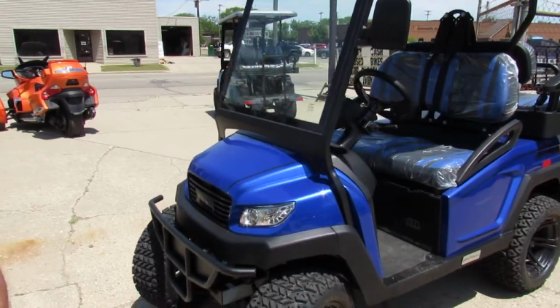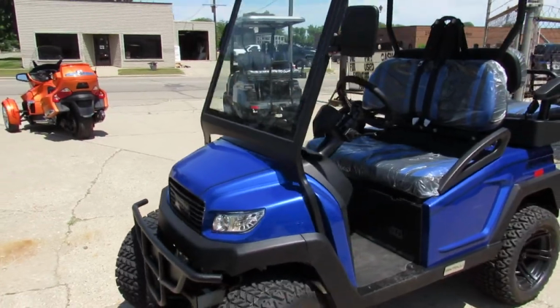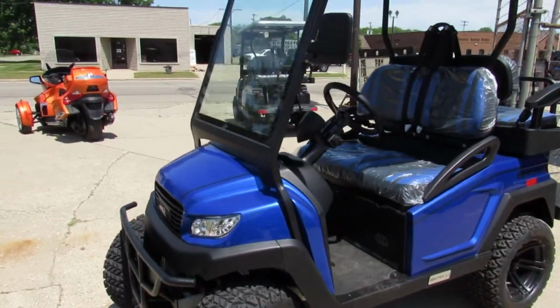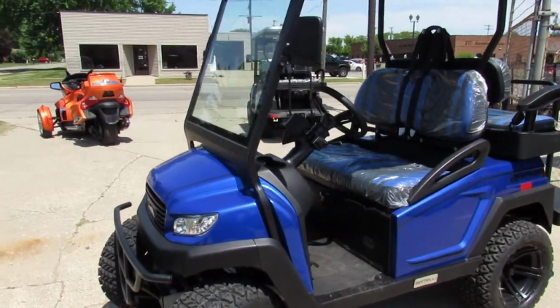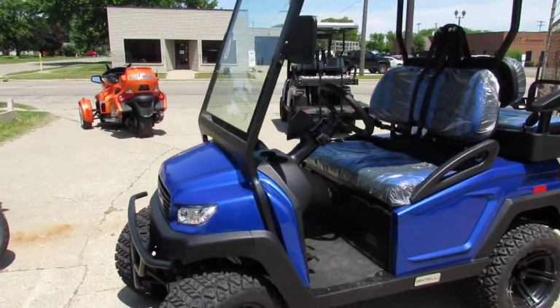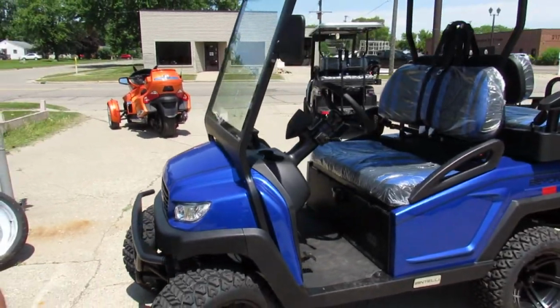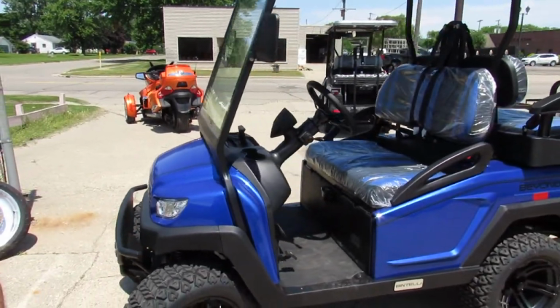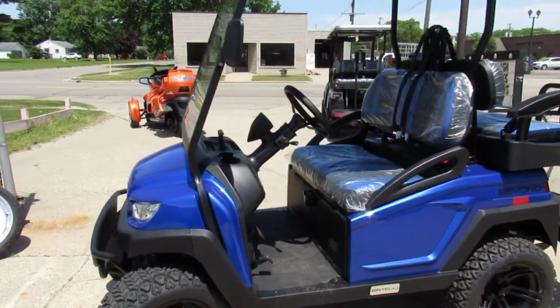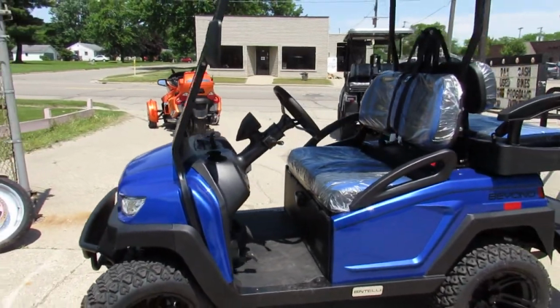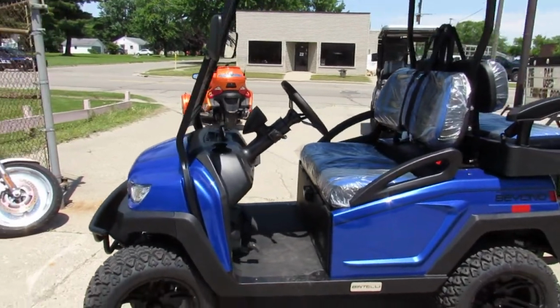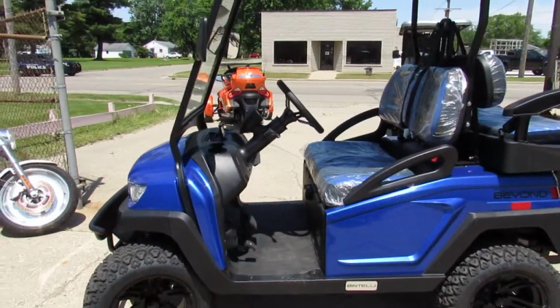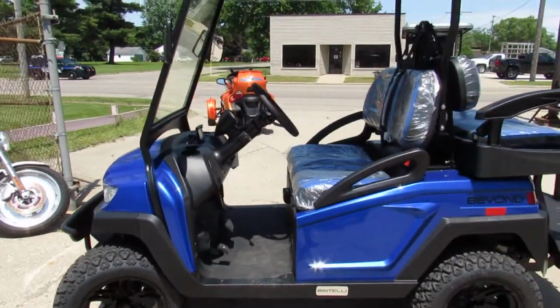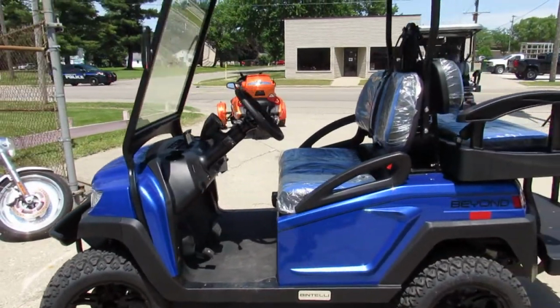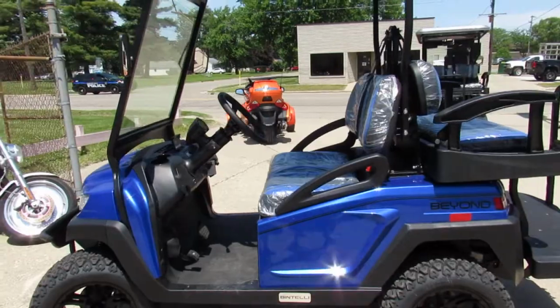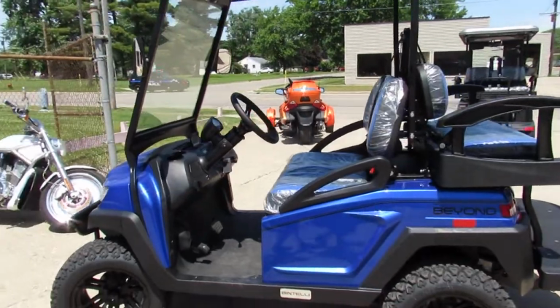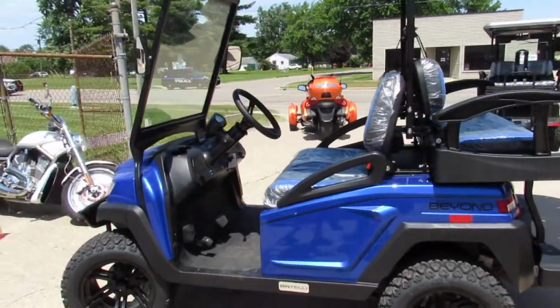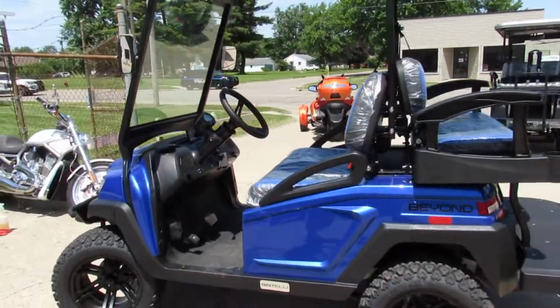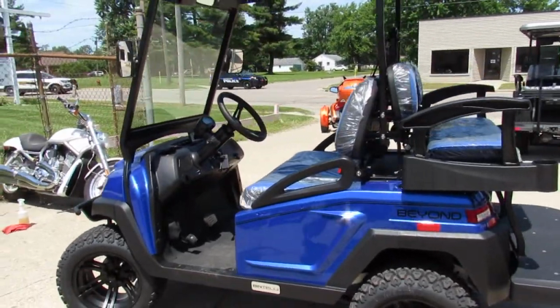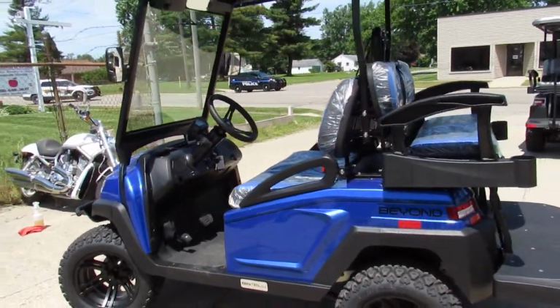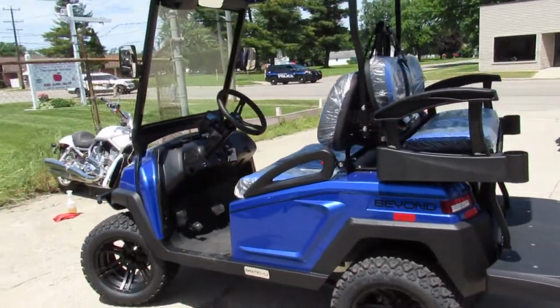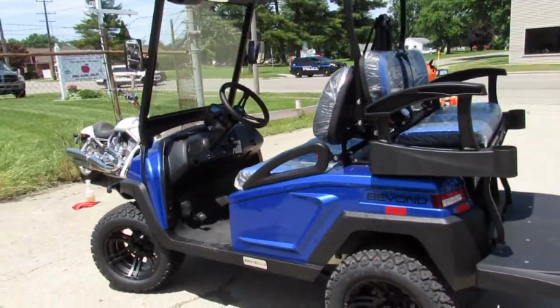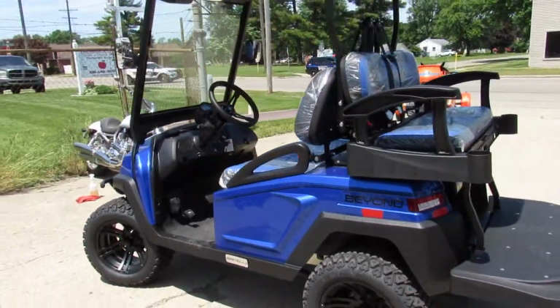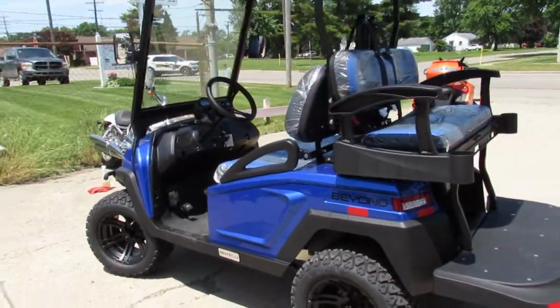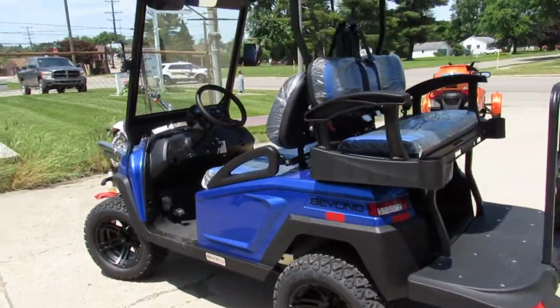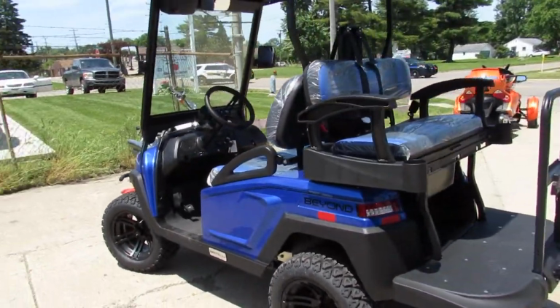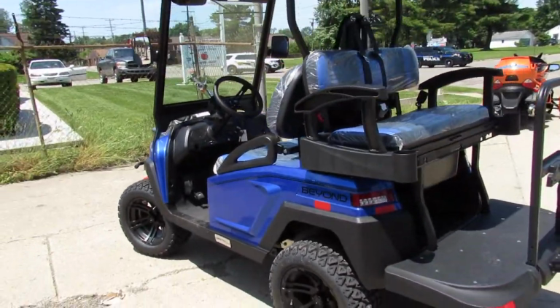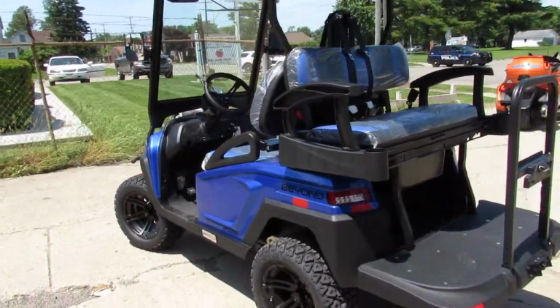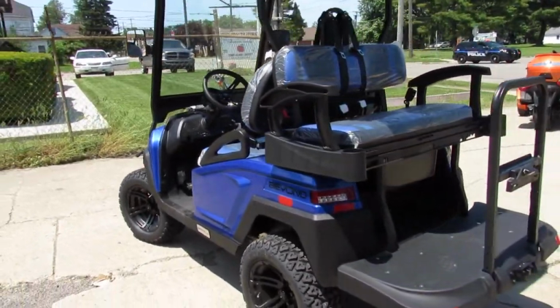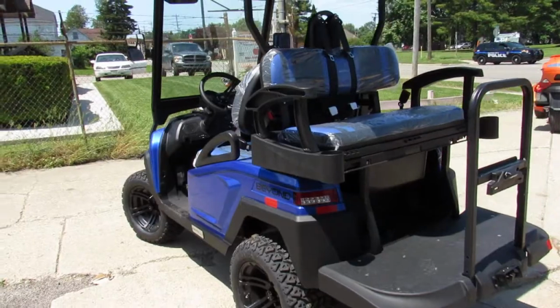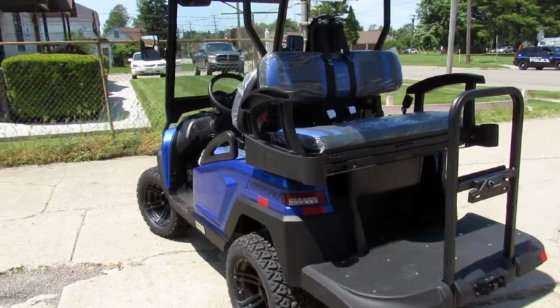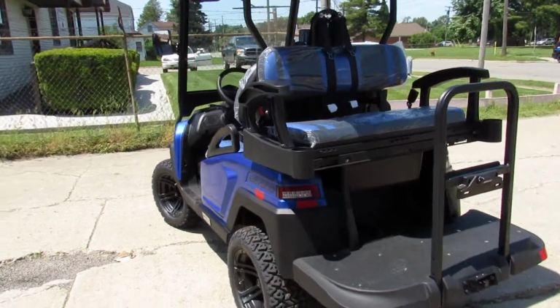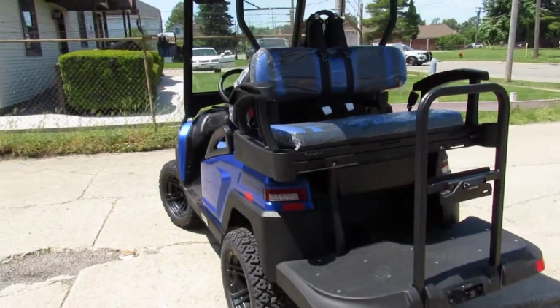It's got USB plugs, two-tone premium seats, headlights, taillights, turn signals, DOT windshield wipers, DOT tires. This thing is completely street legal.